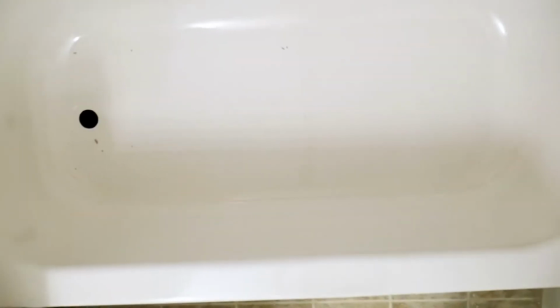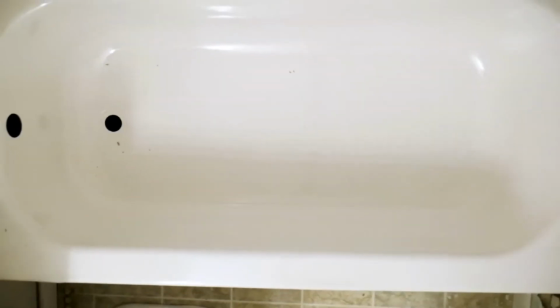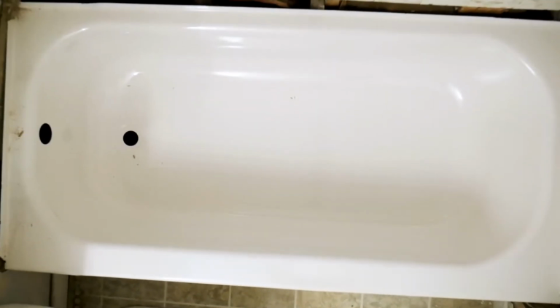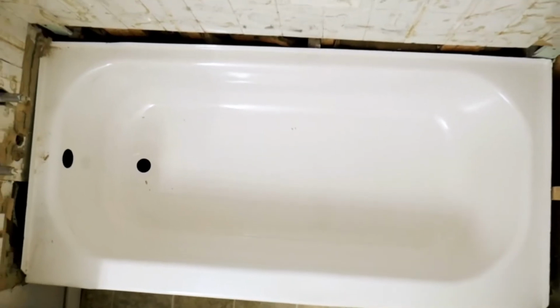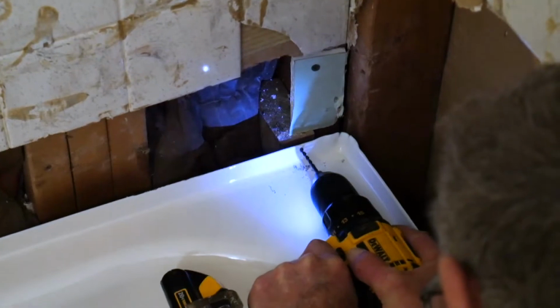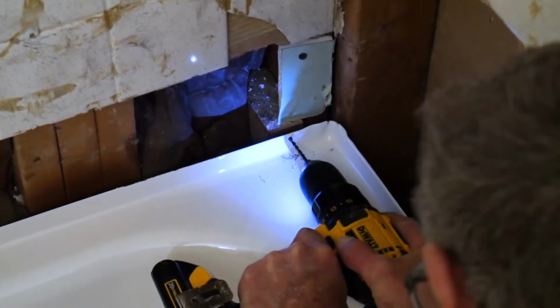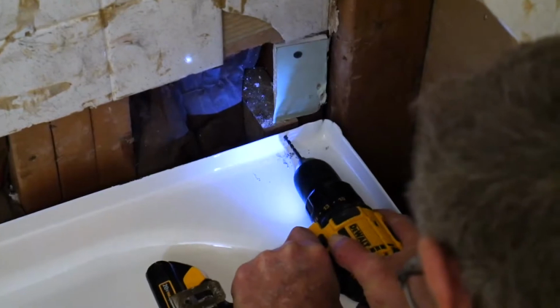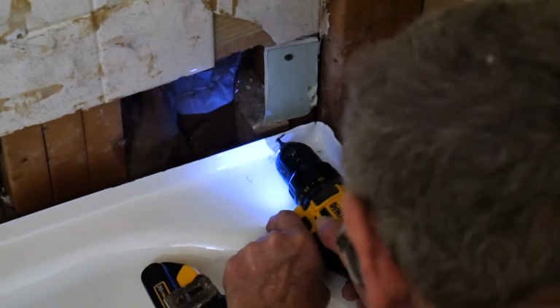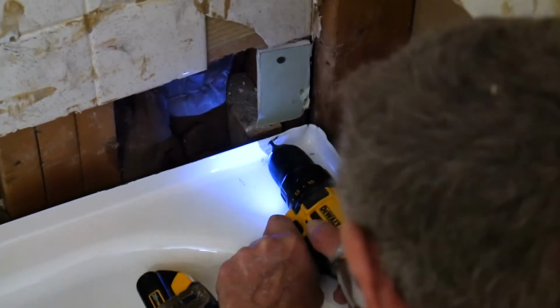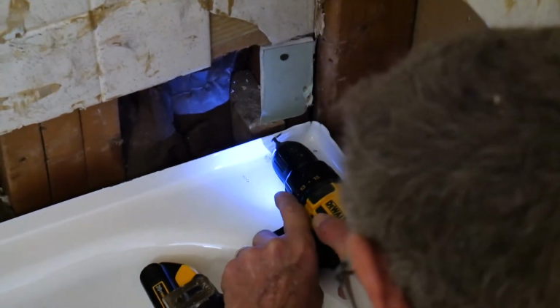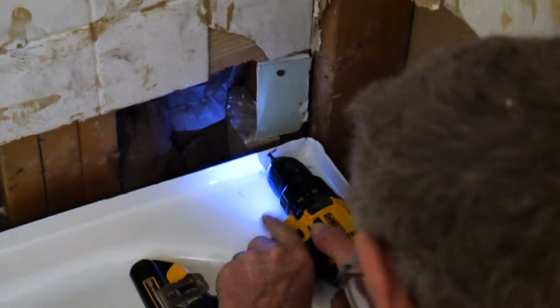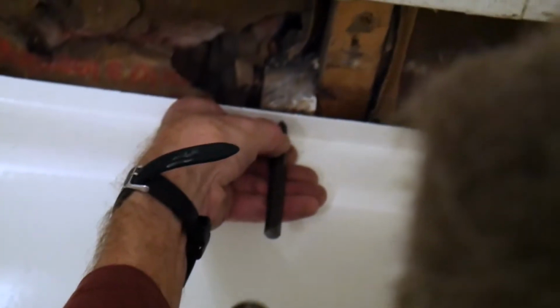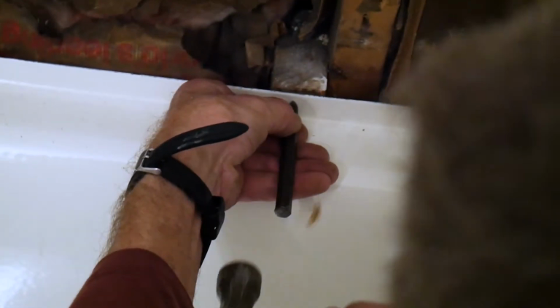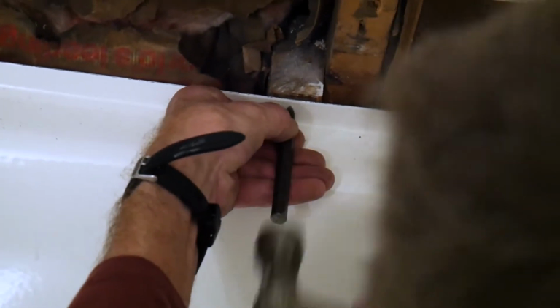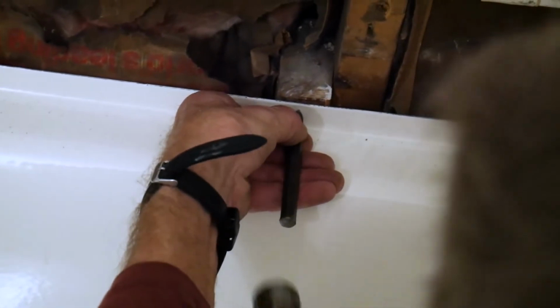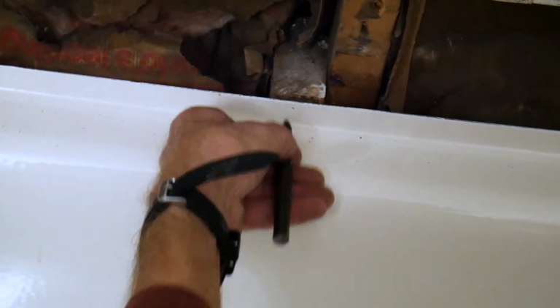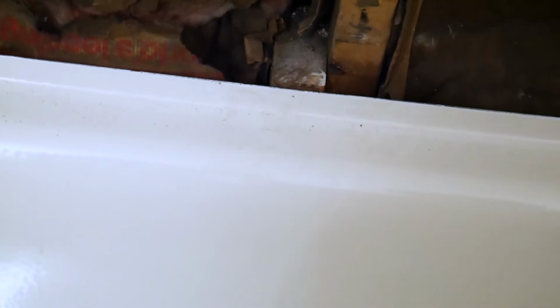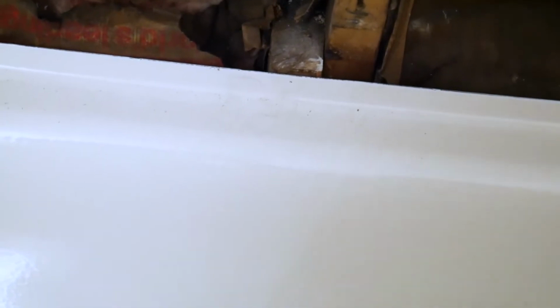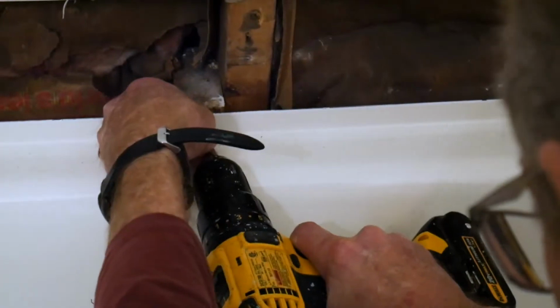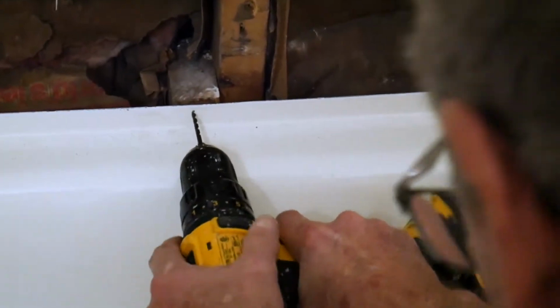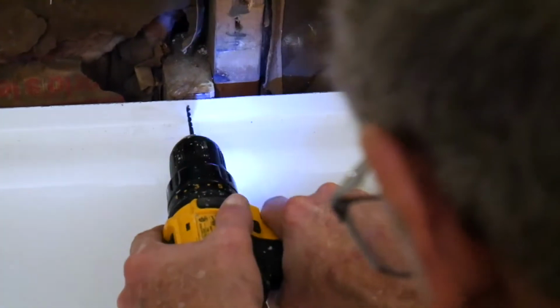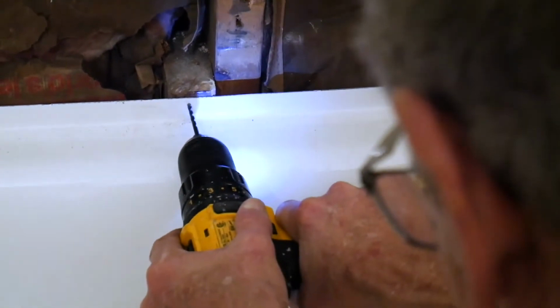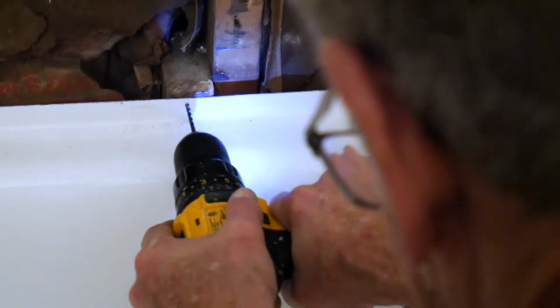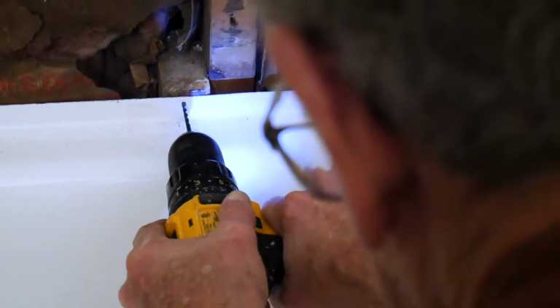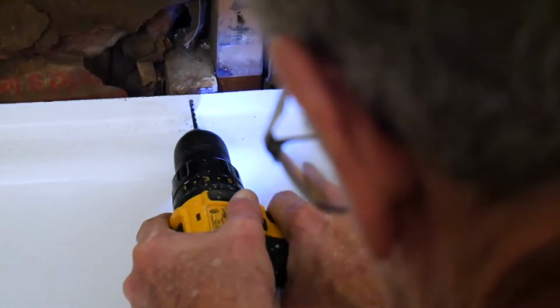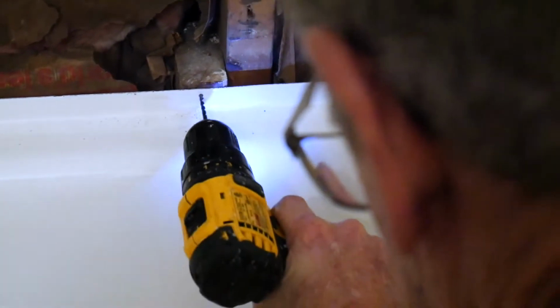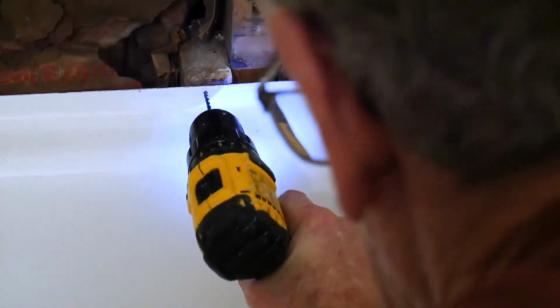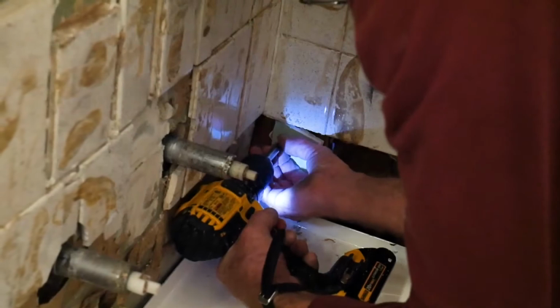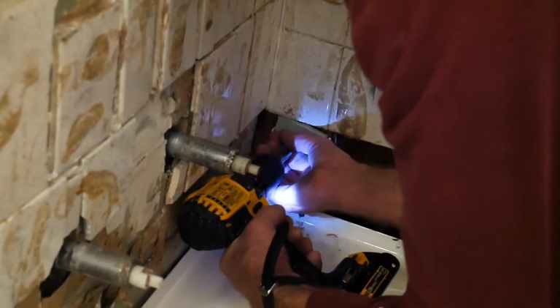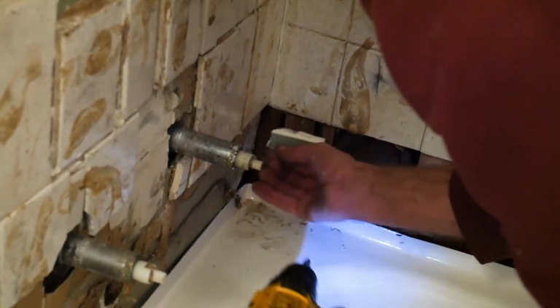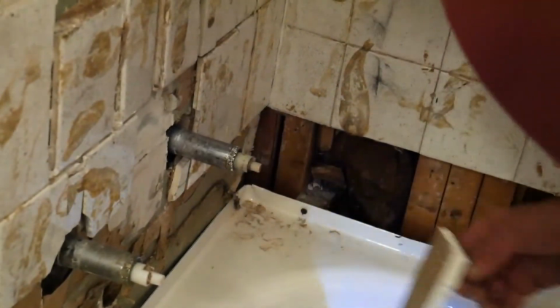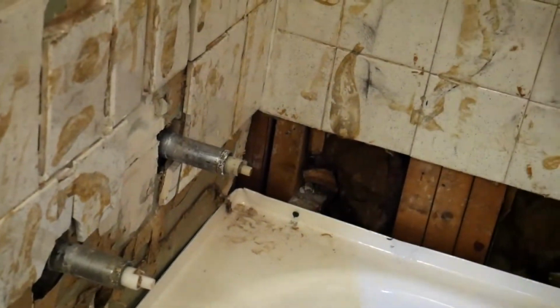Once it's finally in, we make sure that it is drilled into place. Then we can take the side parts out.